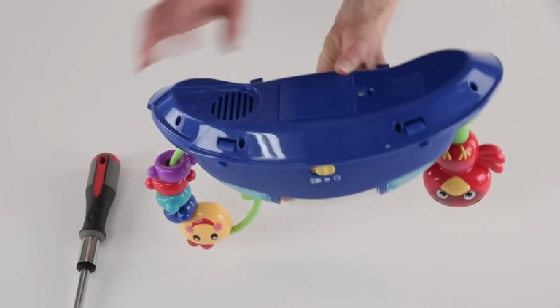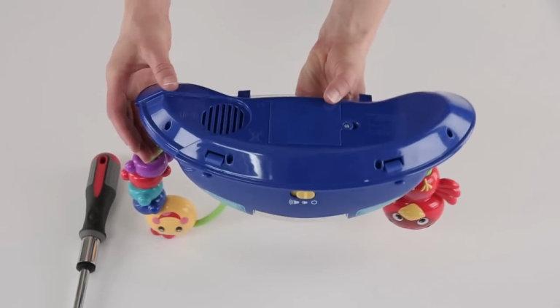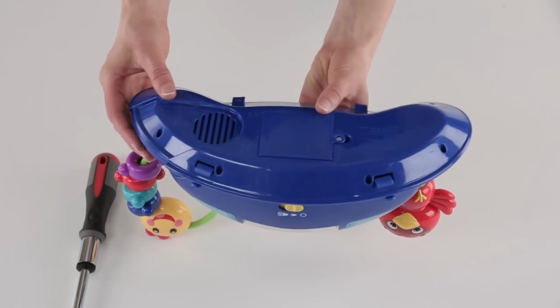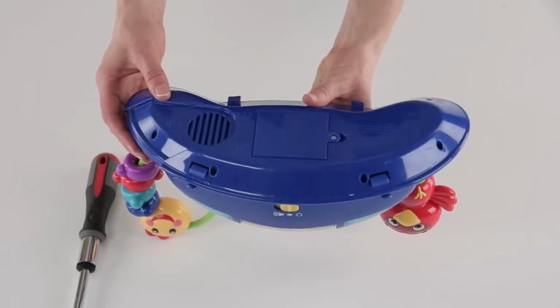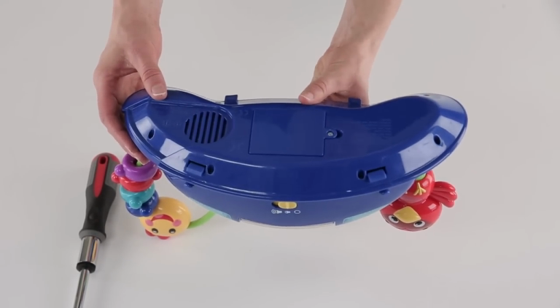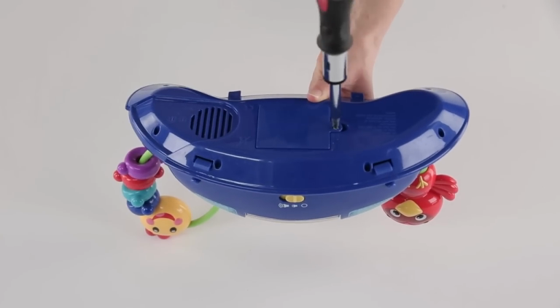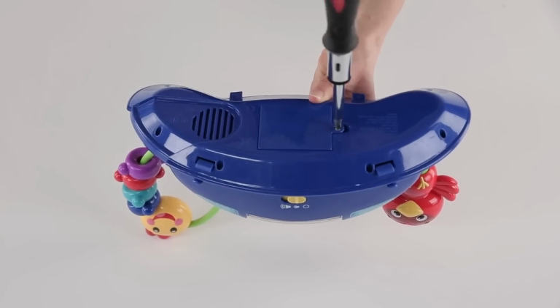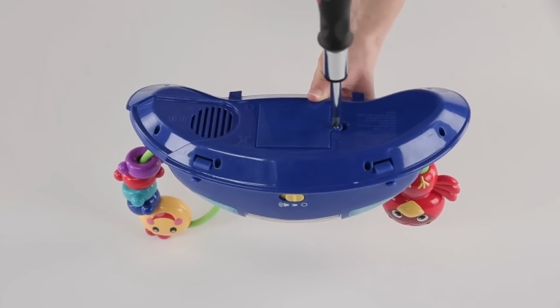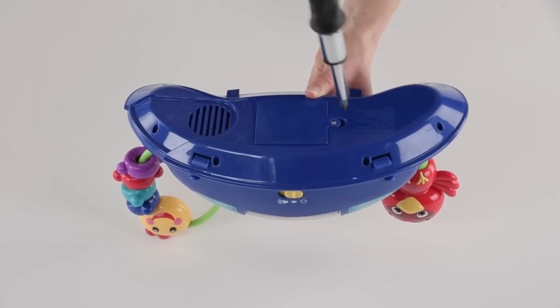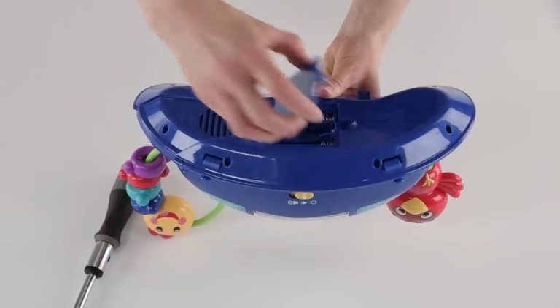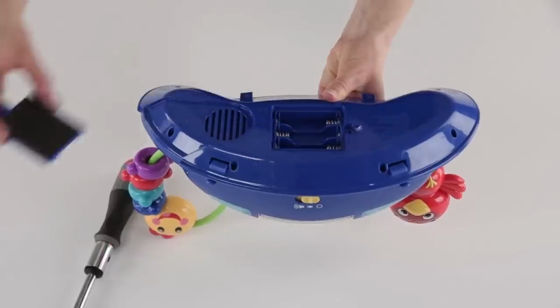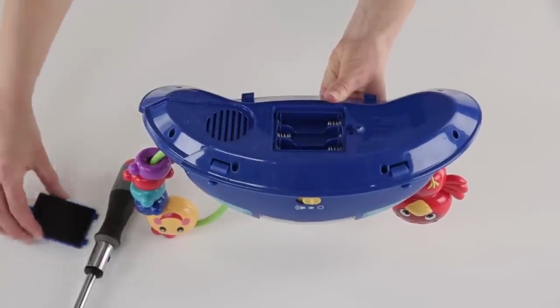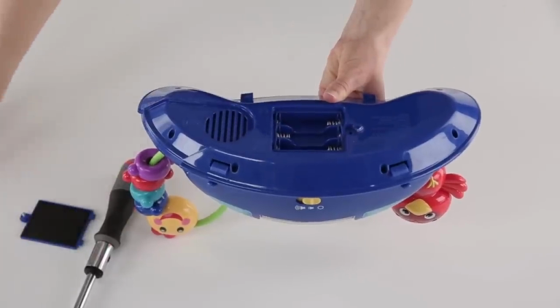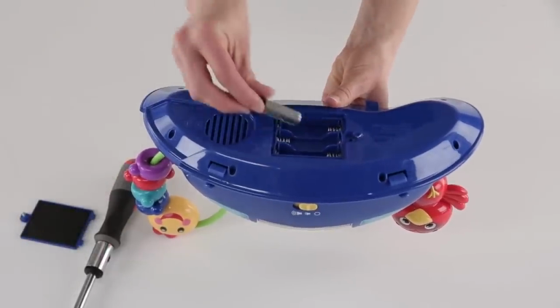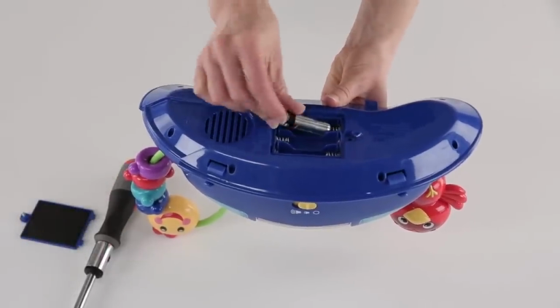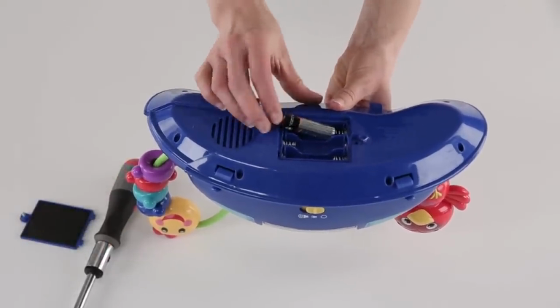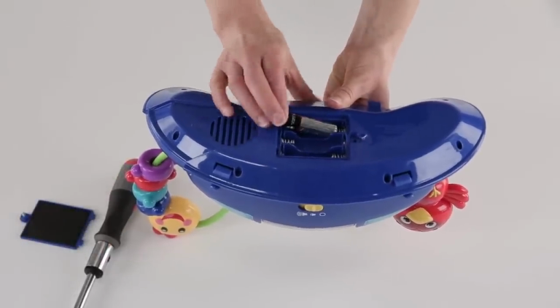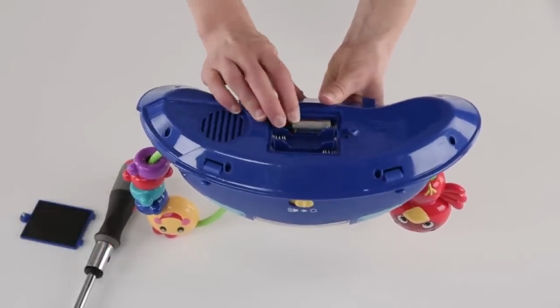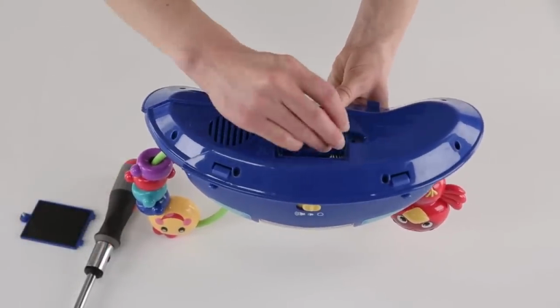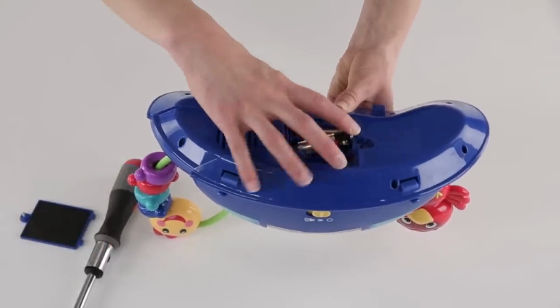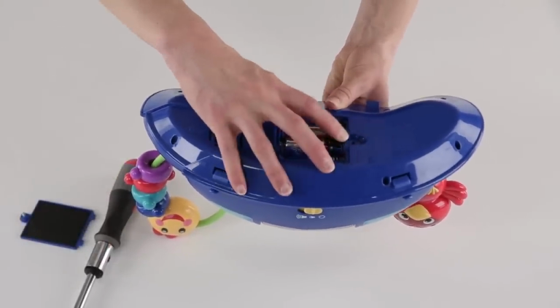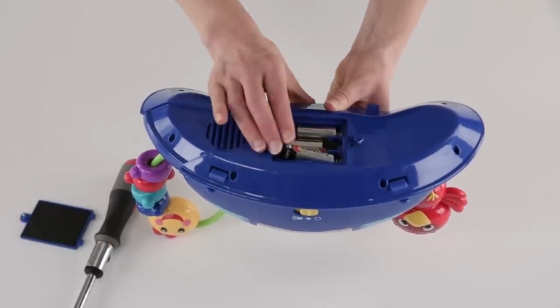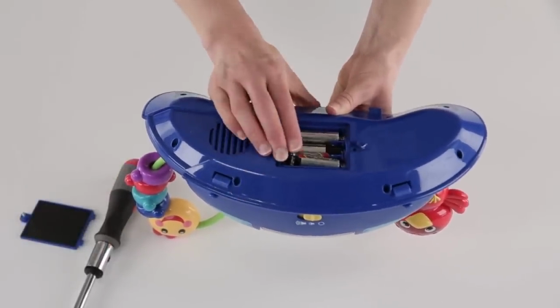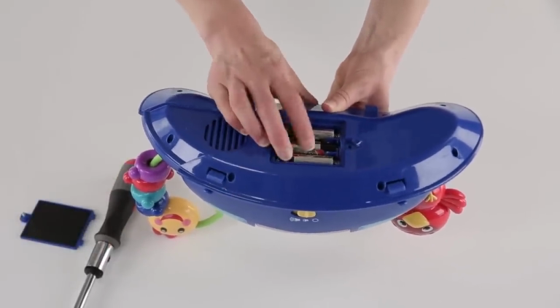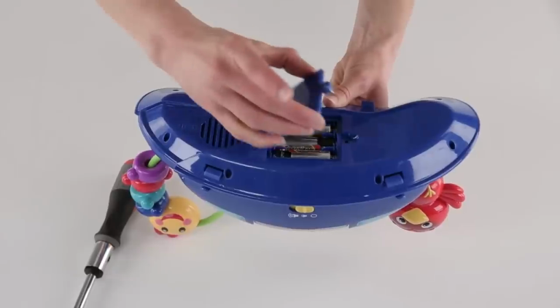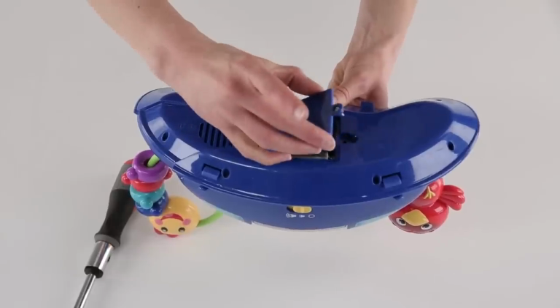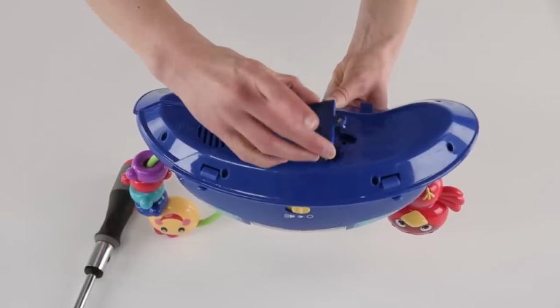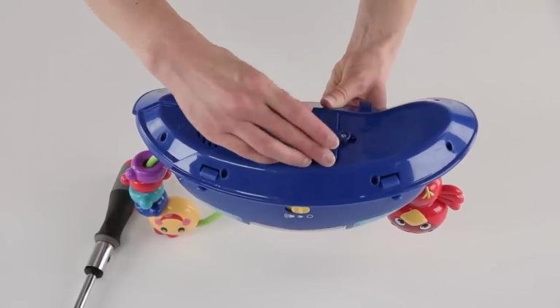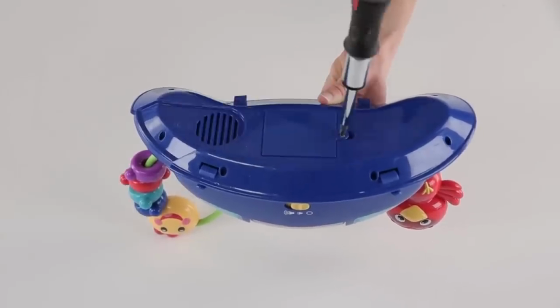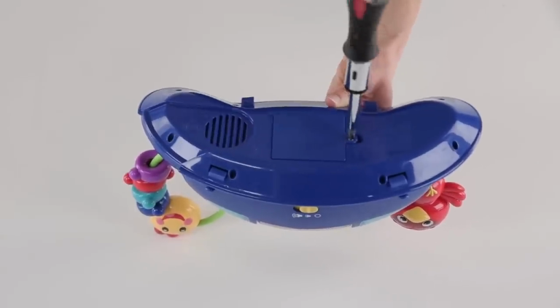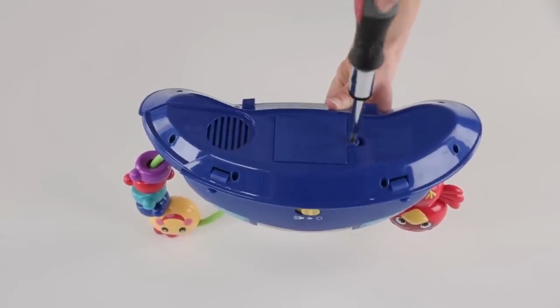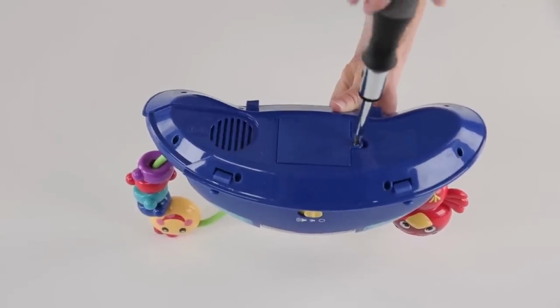Some walkers may require batteries to be installed into the toy station. Using a Phillips screwdriver, remove the battery compartment door. Insert the number and type of batteries as indicated in your instruction manual. Replace the battery compartment door and tighten it using the screwdriver.